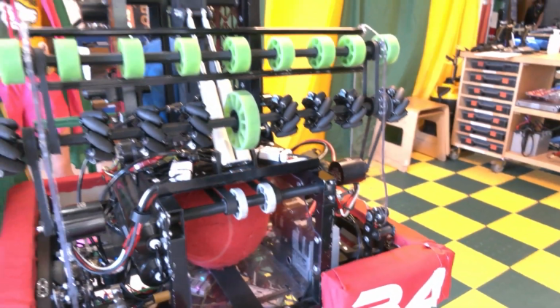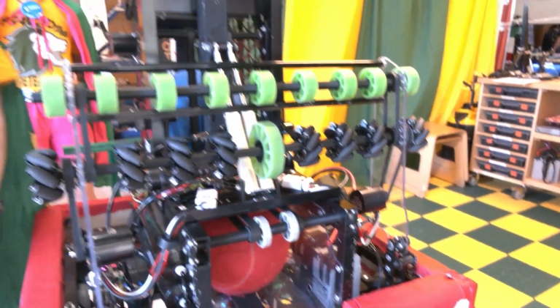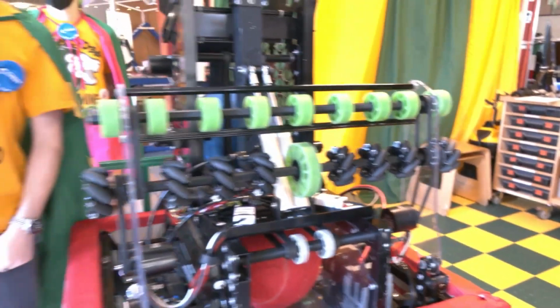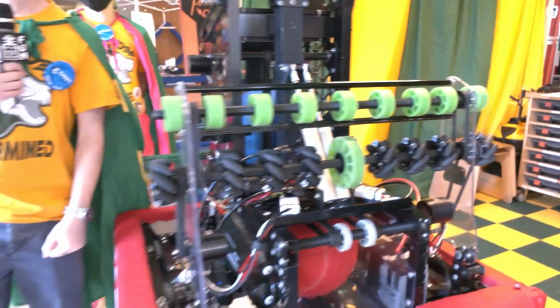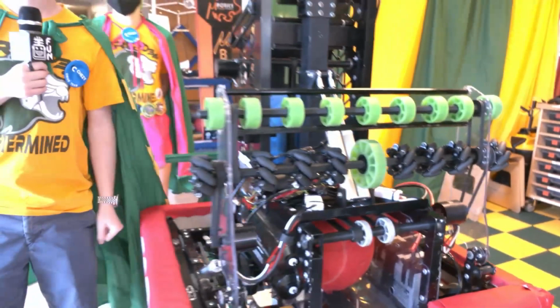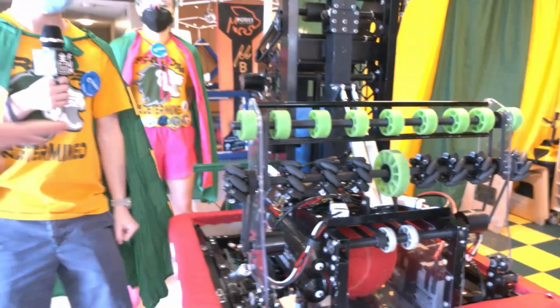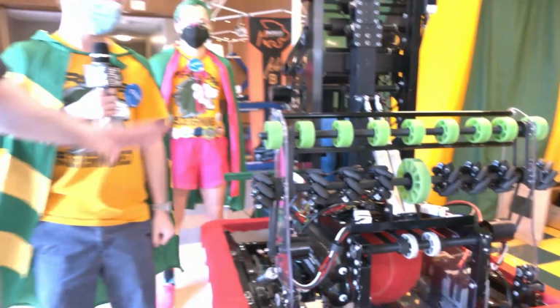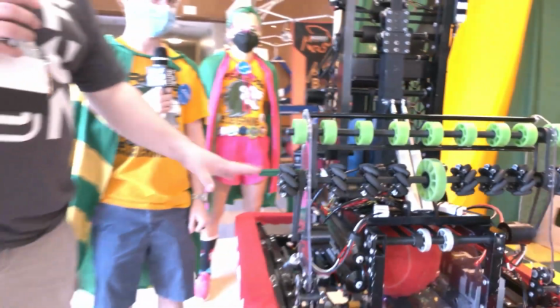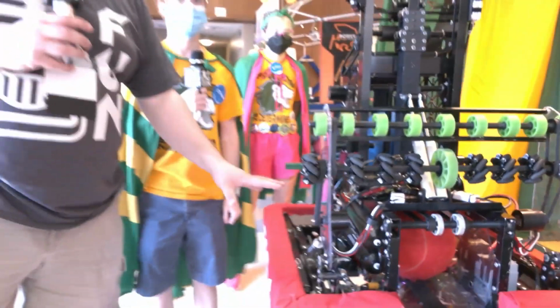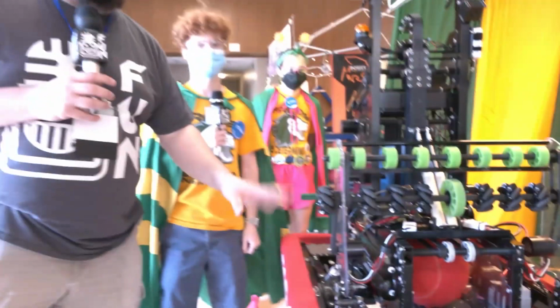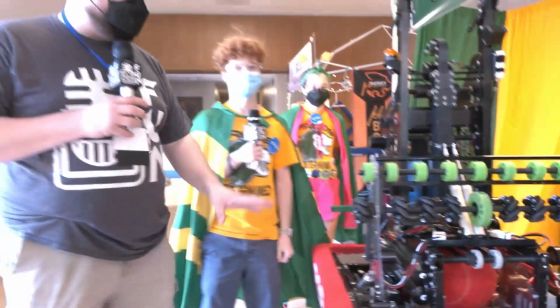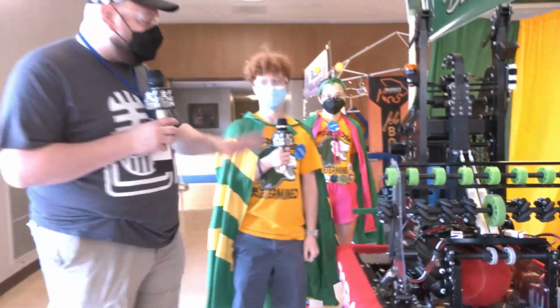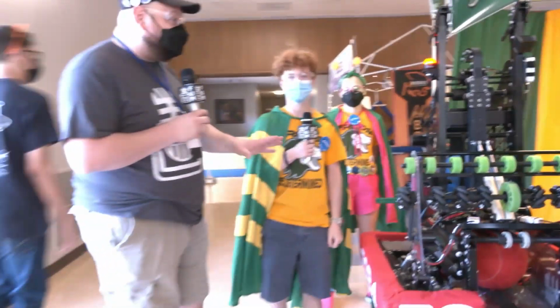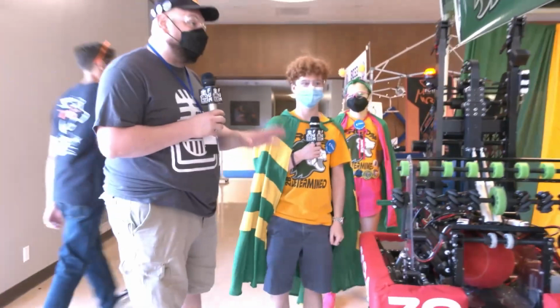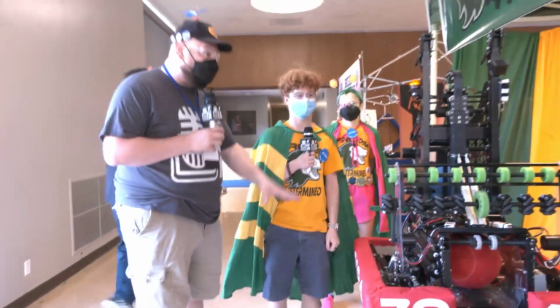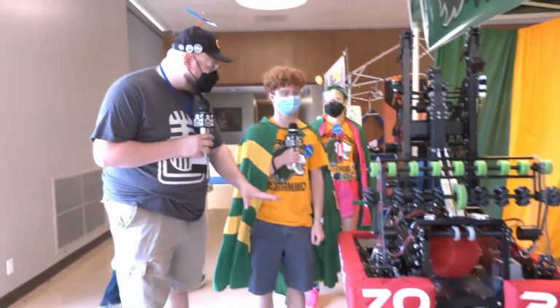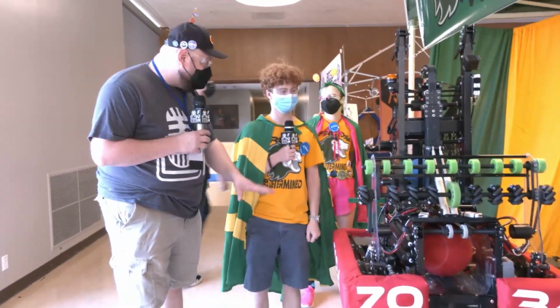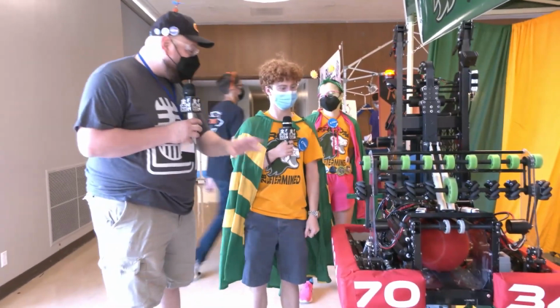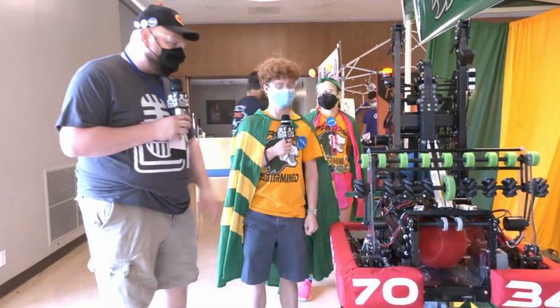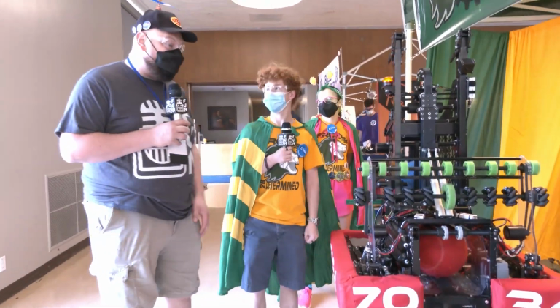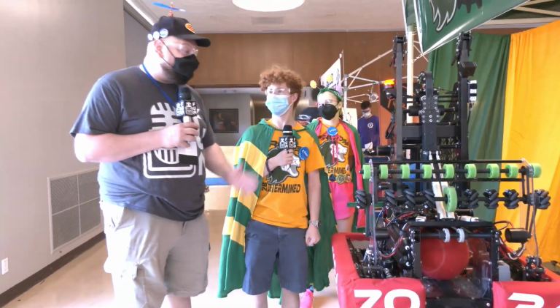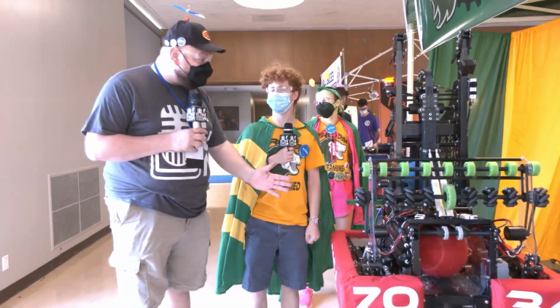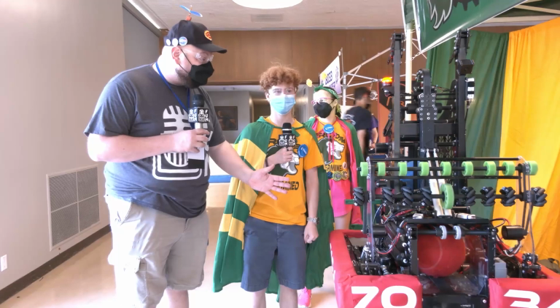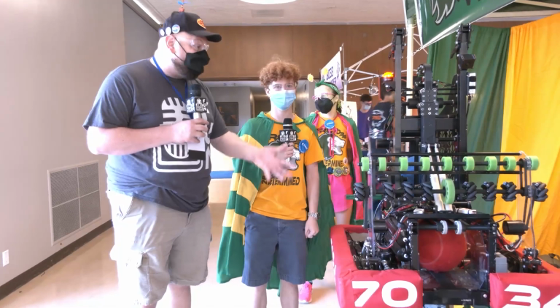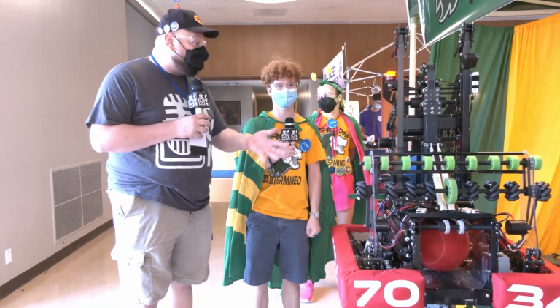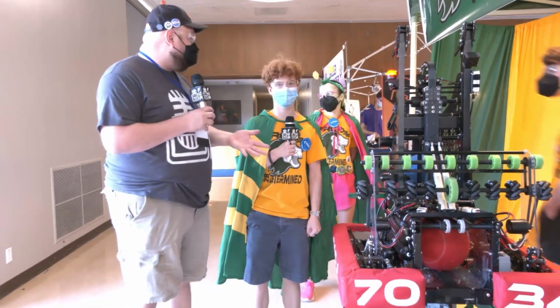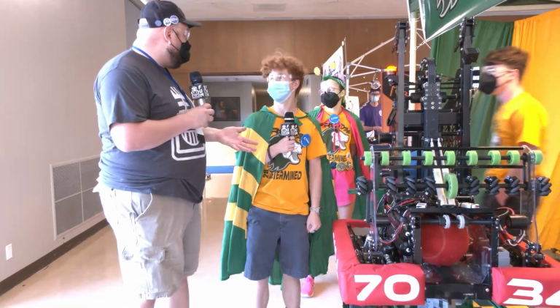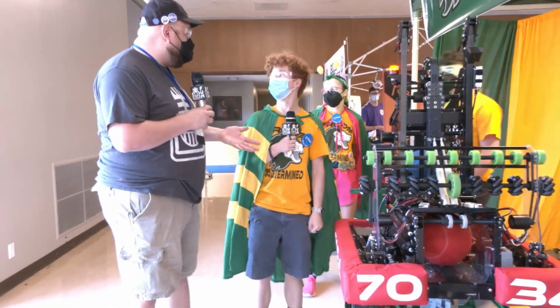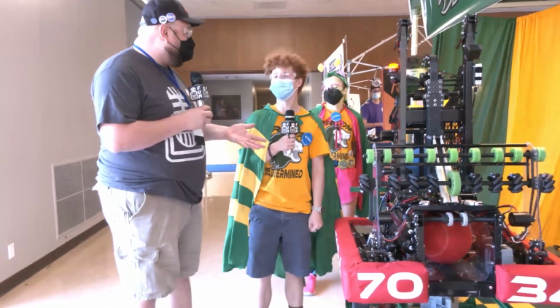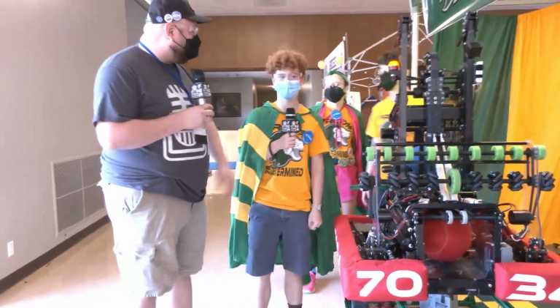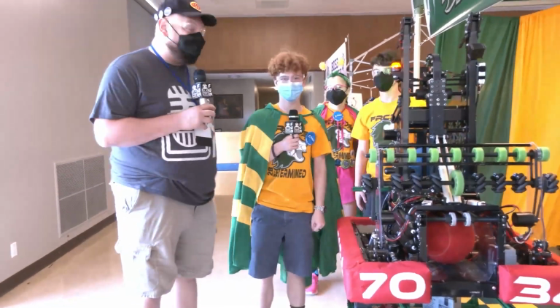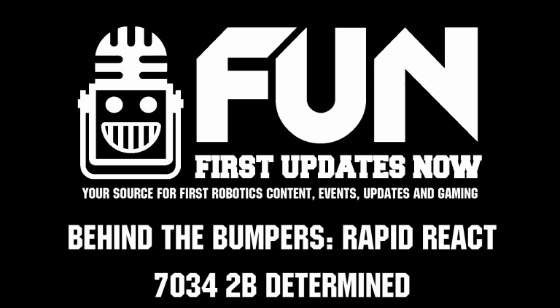Two To Be Determined — definitely a team to keep your eye out for in future seasons as well. Congratulations on a great season this year during Rapid React. Good luck at Chessie Champs and we can't wait to see what you all come up with in future years. Thanks a lot.